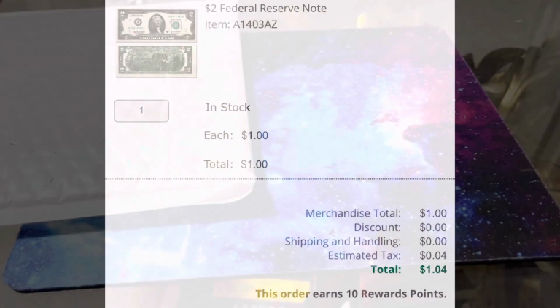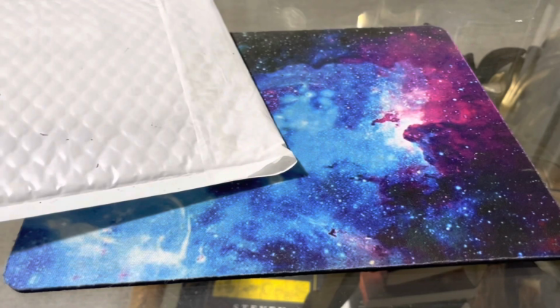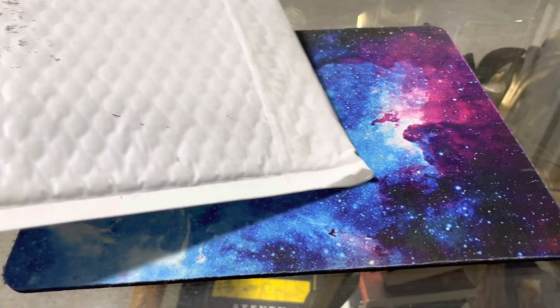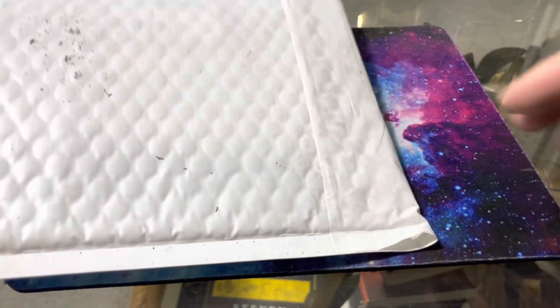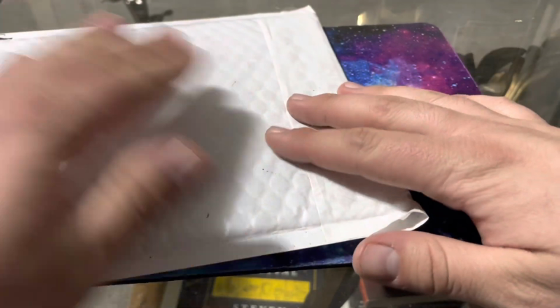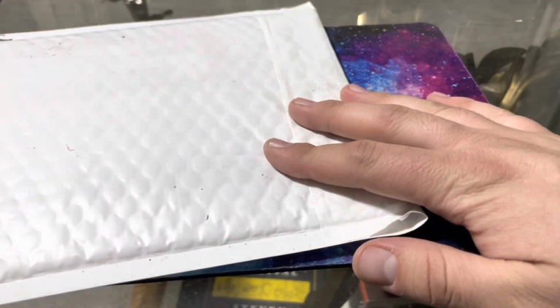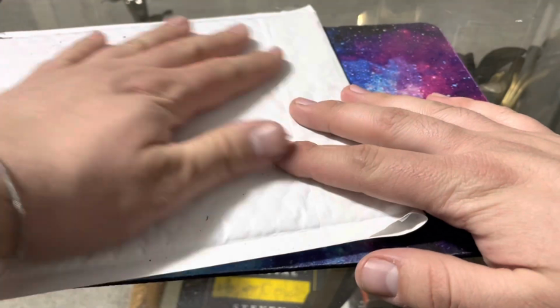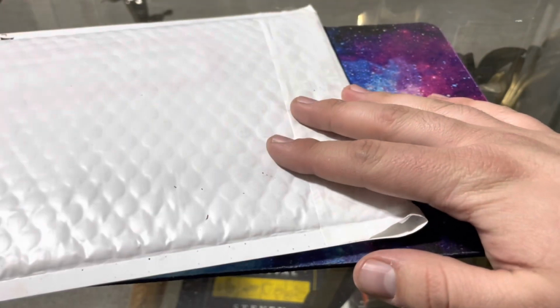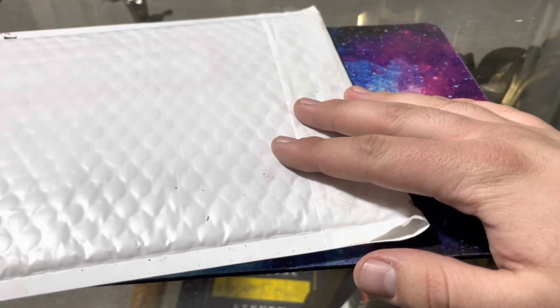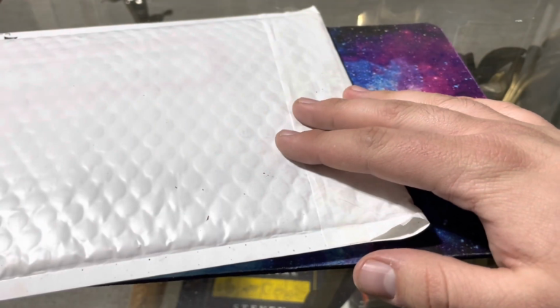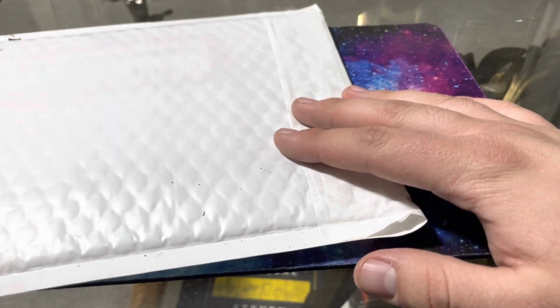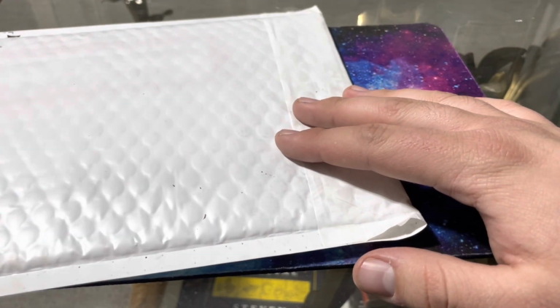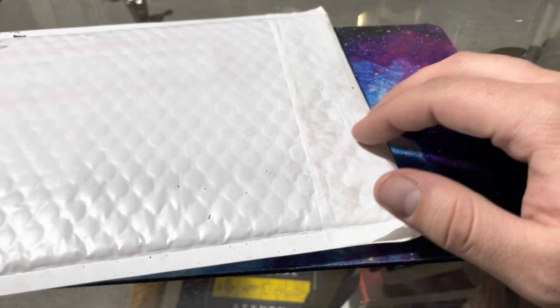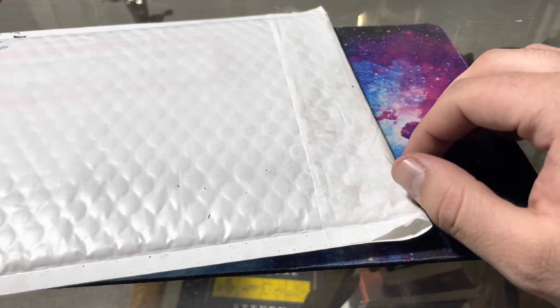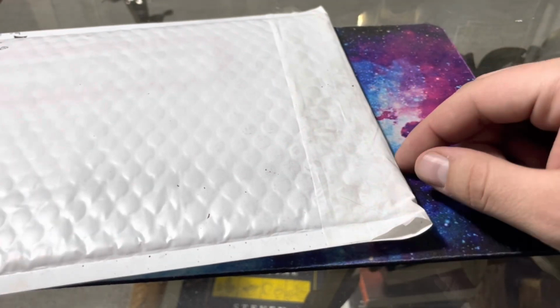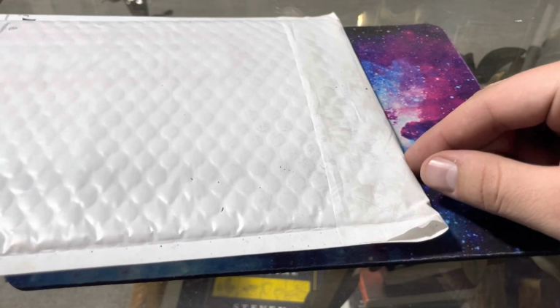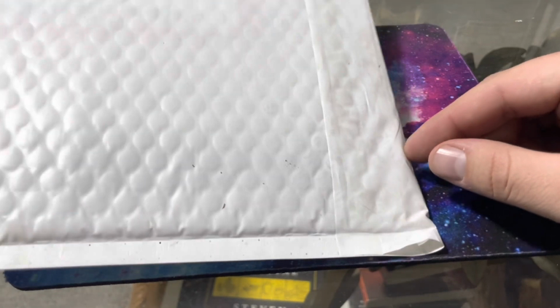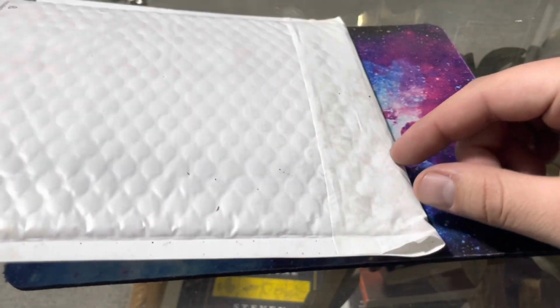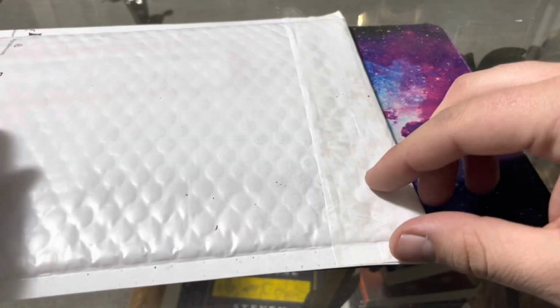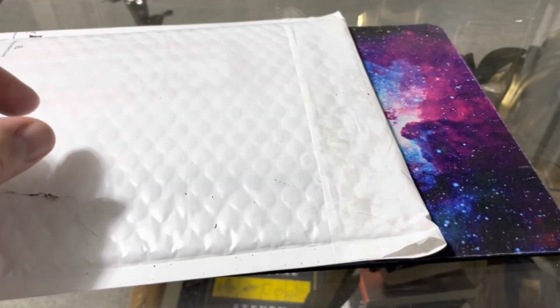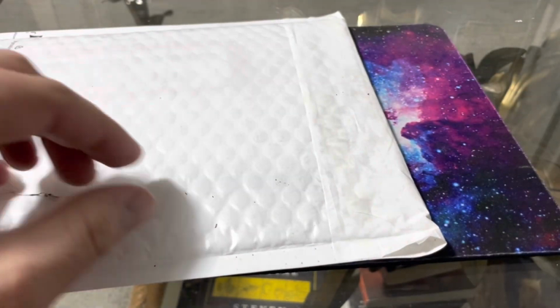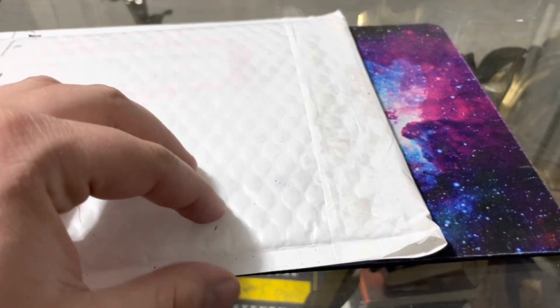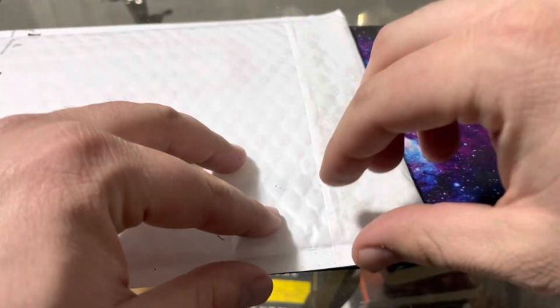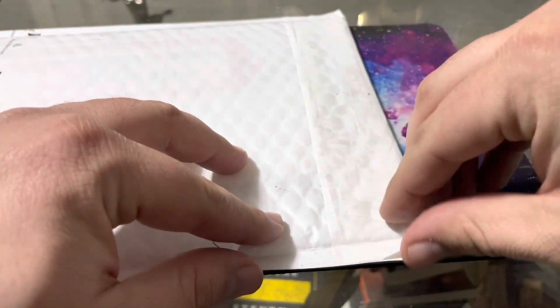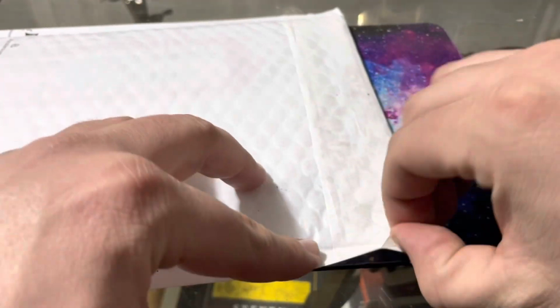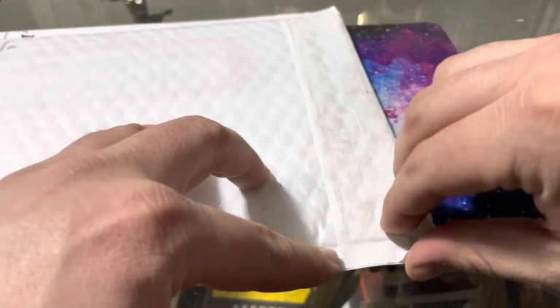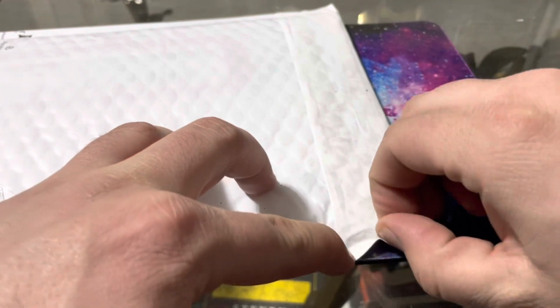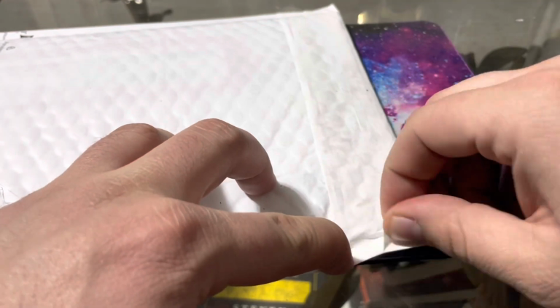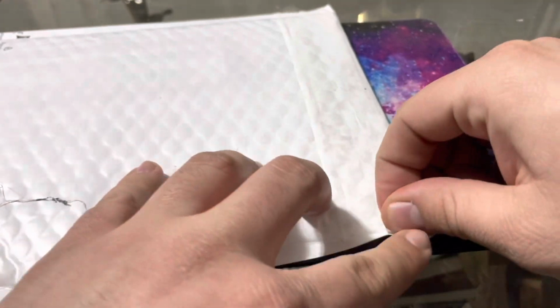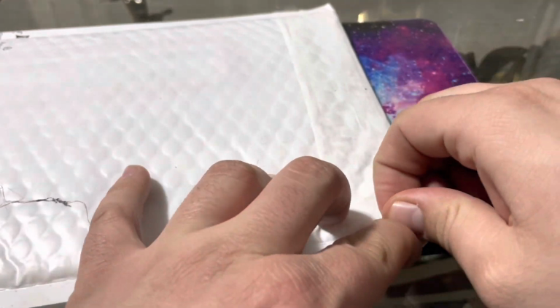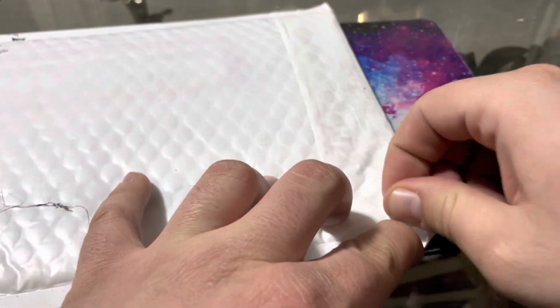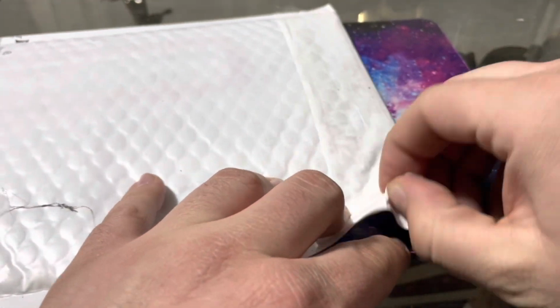What's up guys, today I got a package in — it's all kind of dirty from sitting outside — but let's take a look at what it is. I'm pretty sure I know what it is, should be a $2 bill.